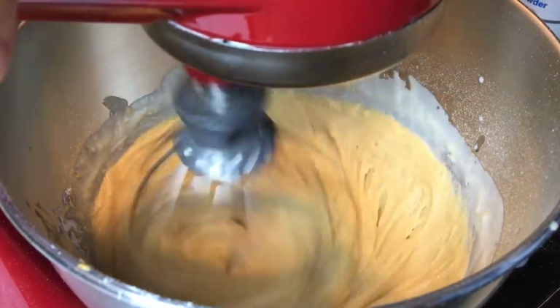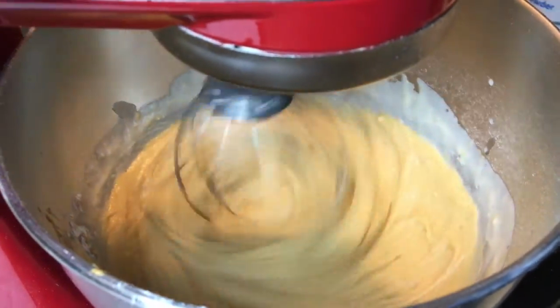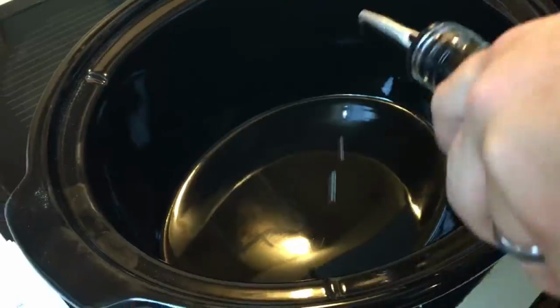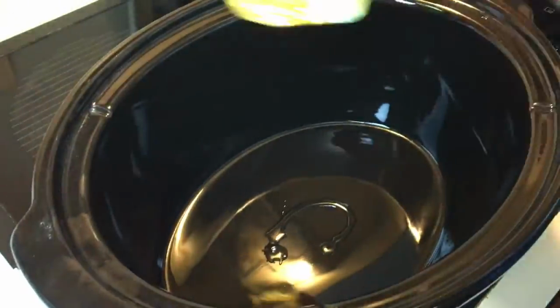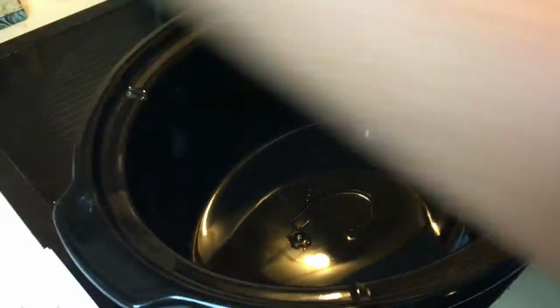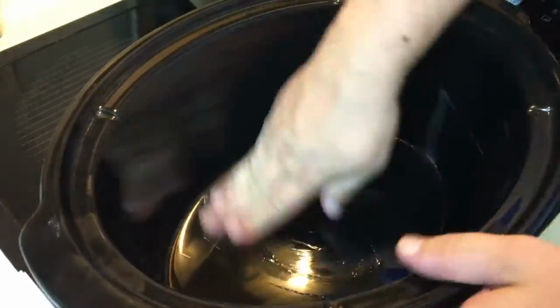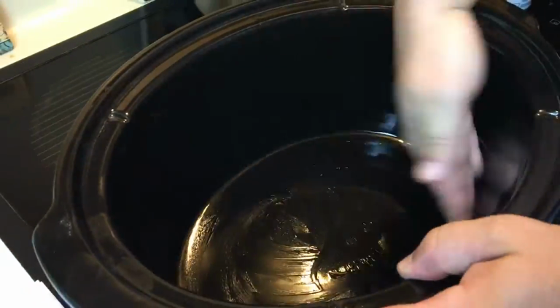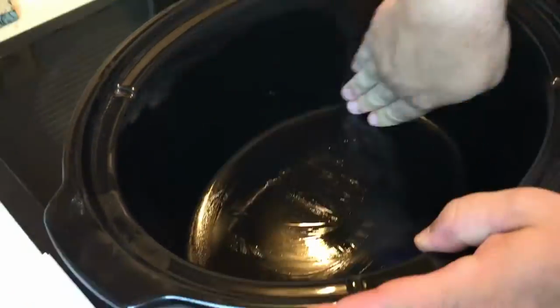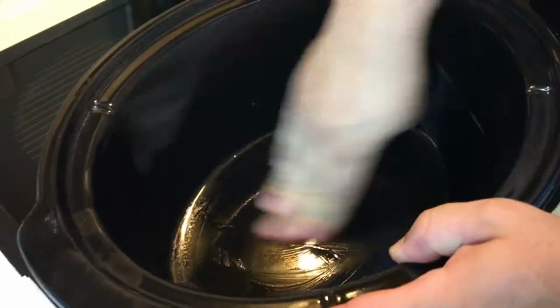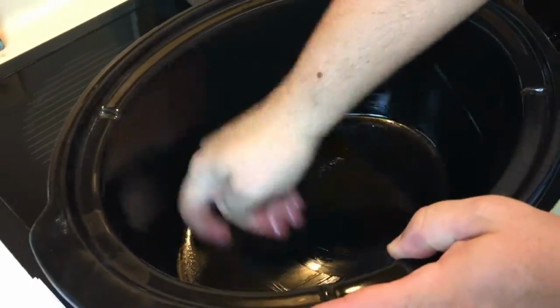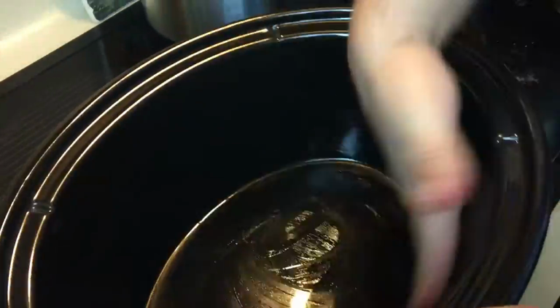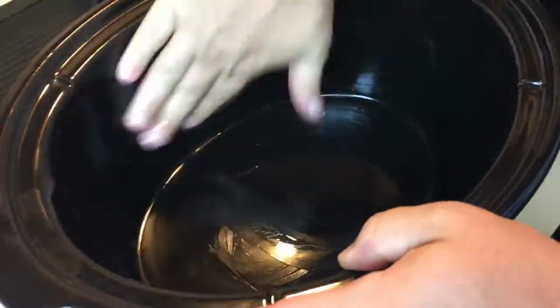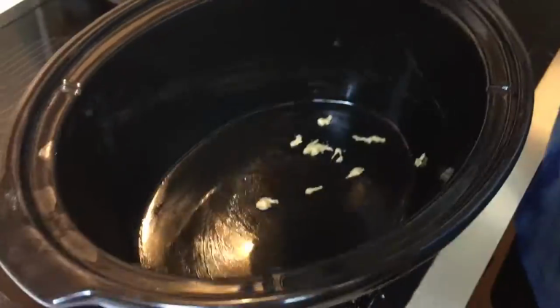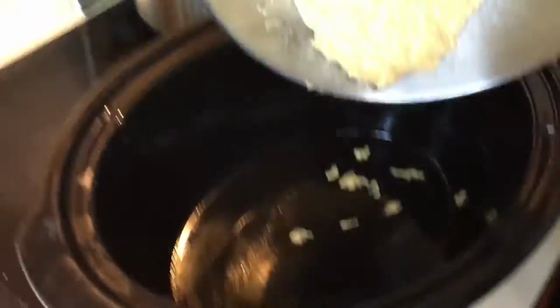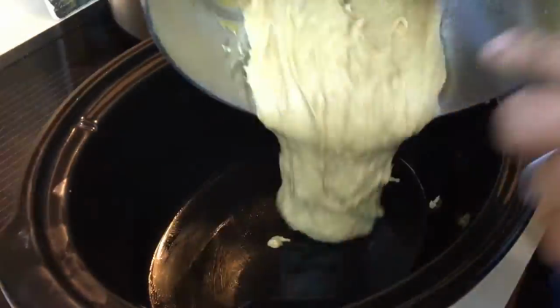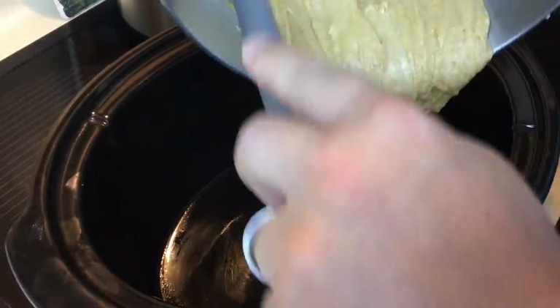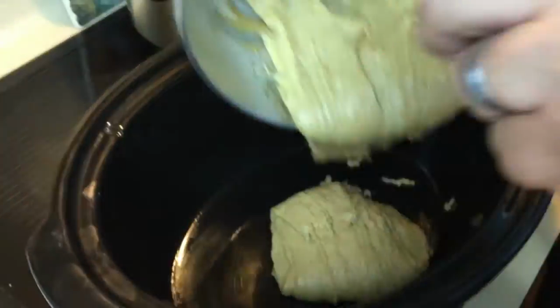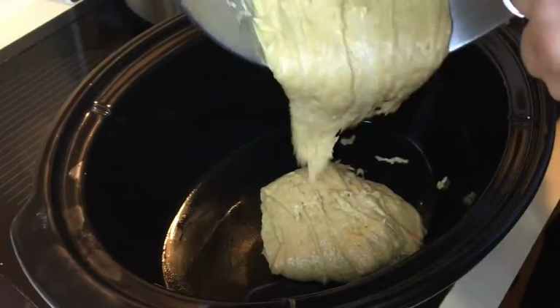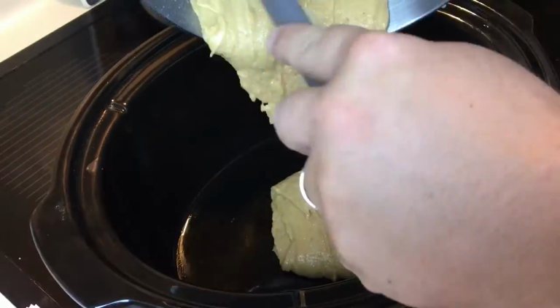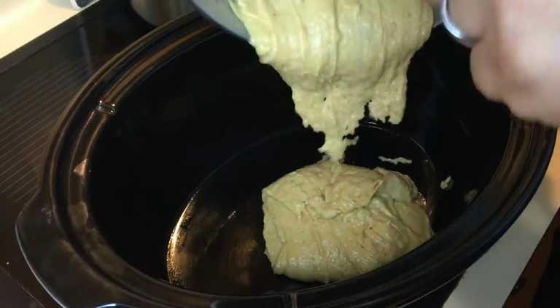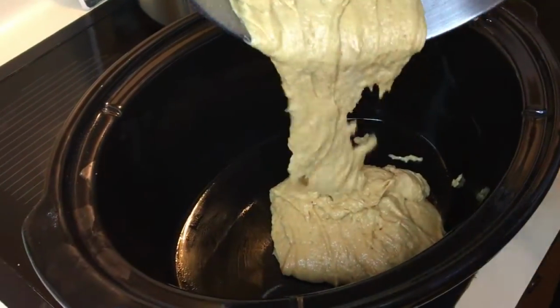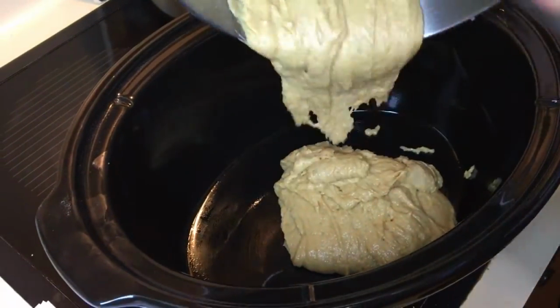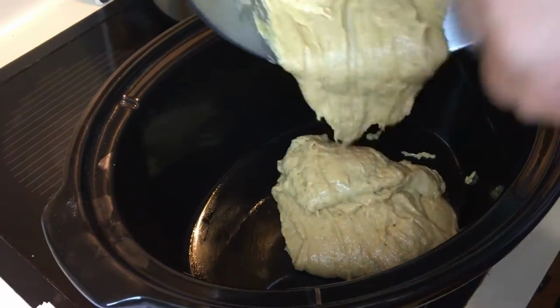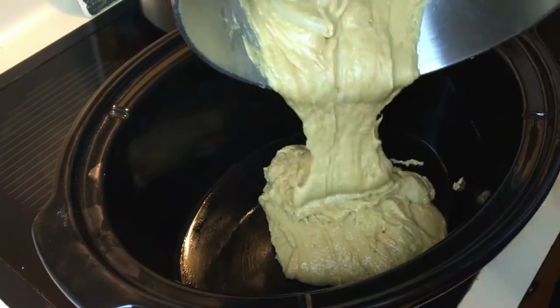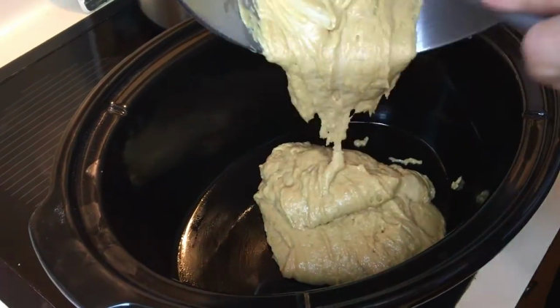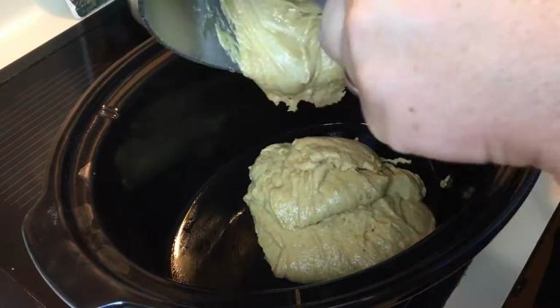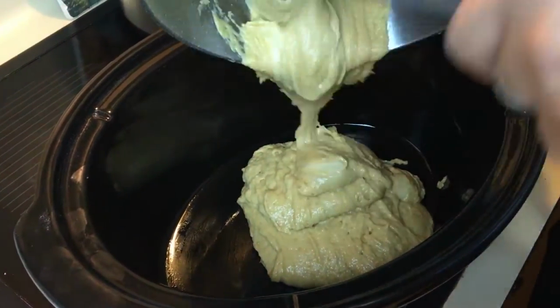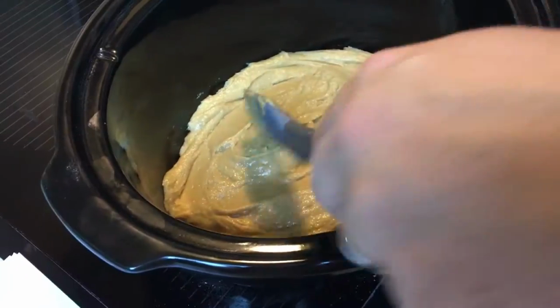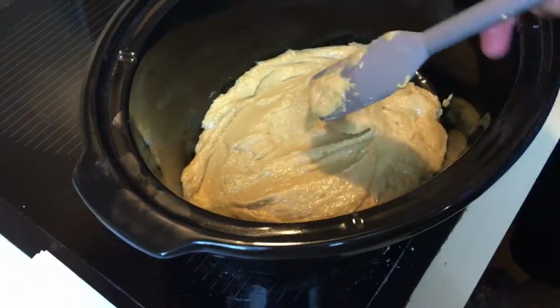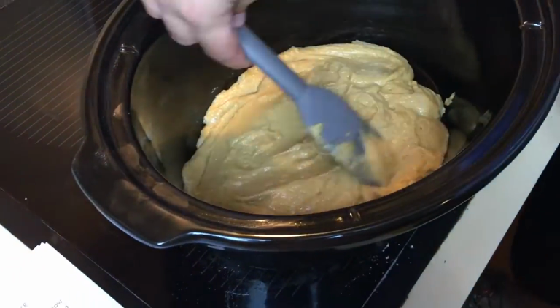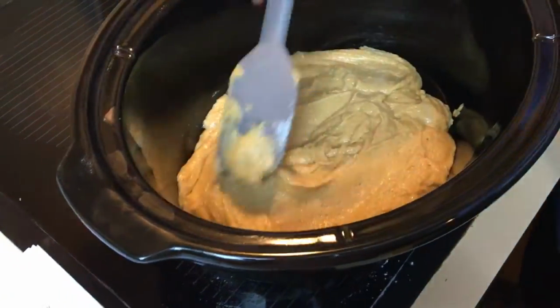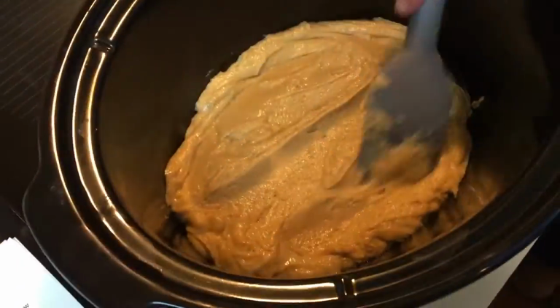Then we're going to grease the bottom and the sides of a crock pot. Mine's a seven quart so it will be thinner than if you used a smaller one.